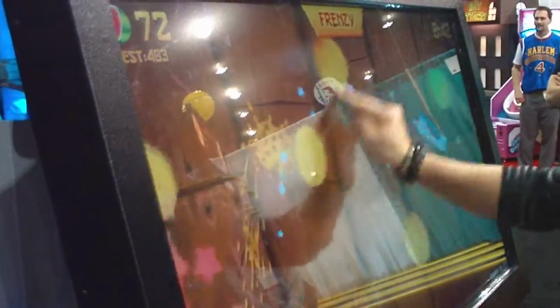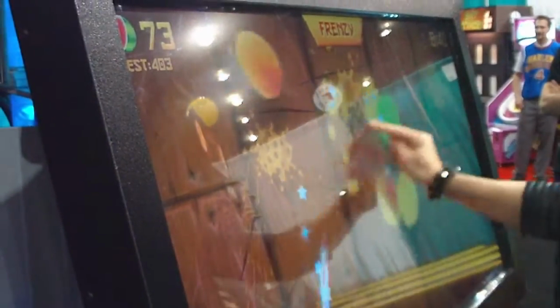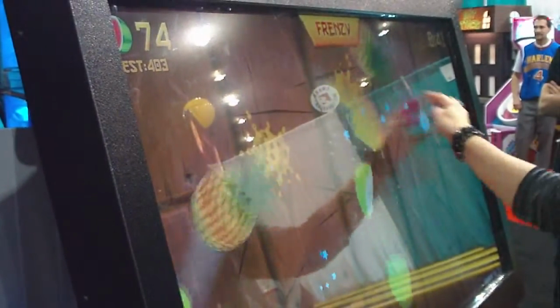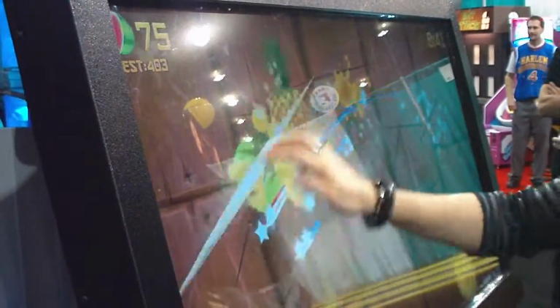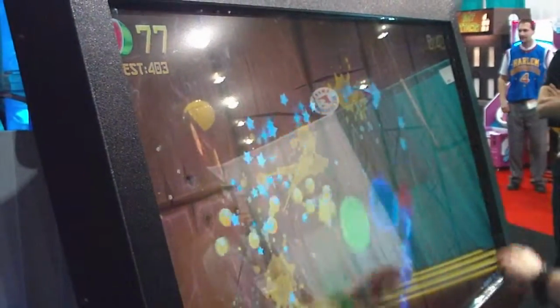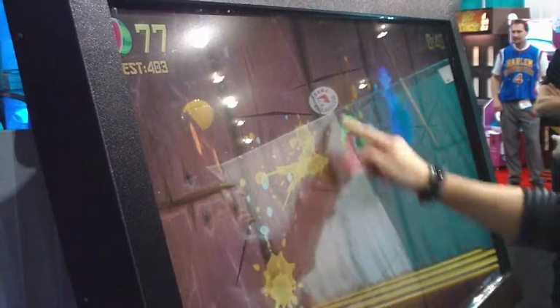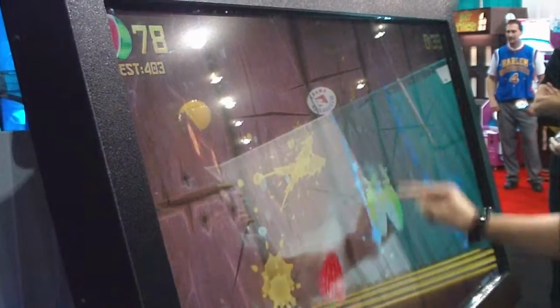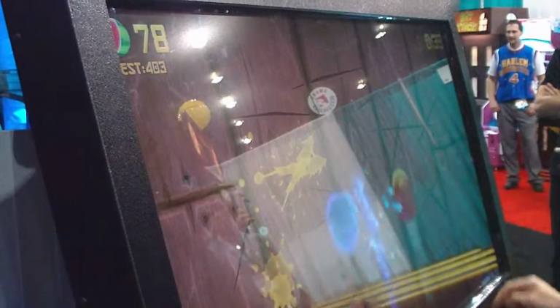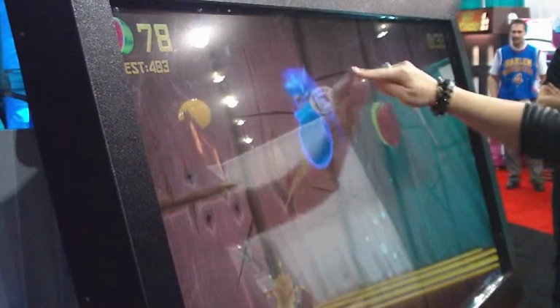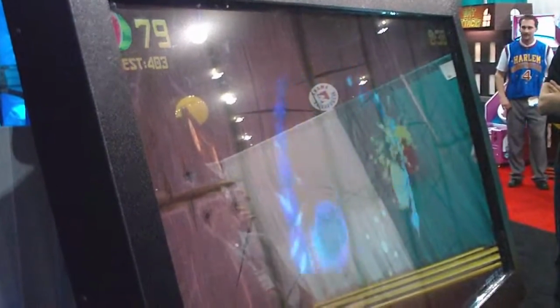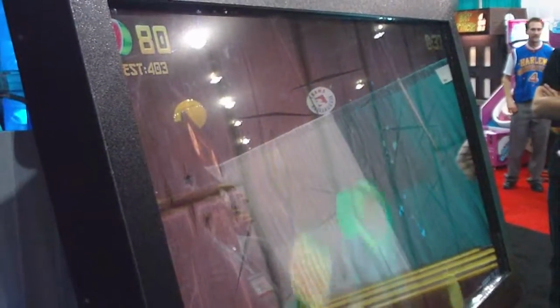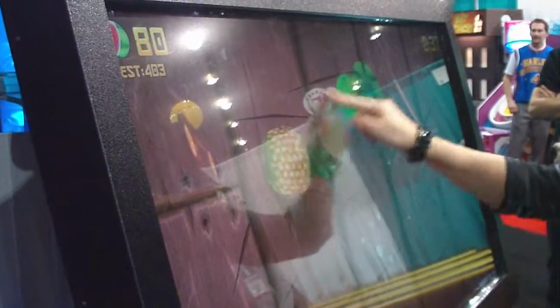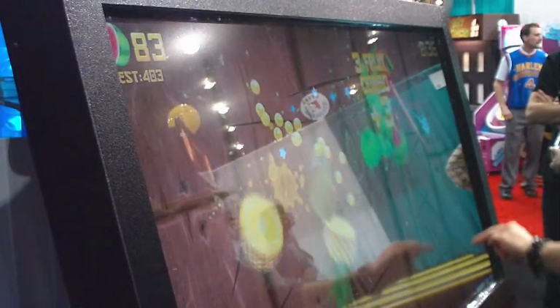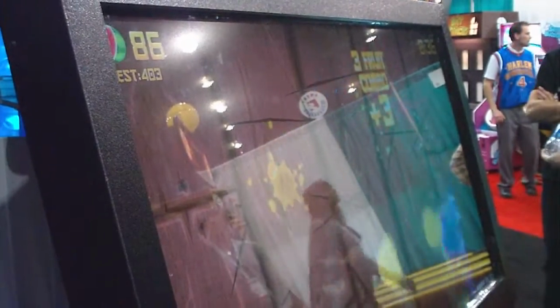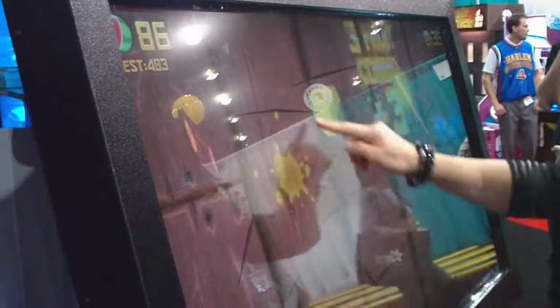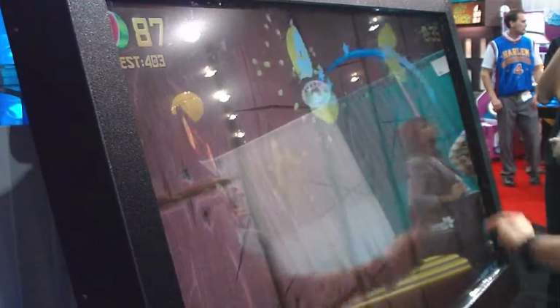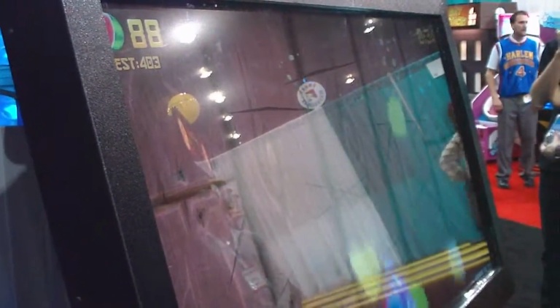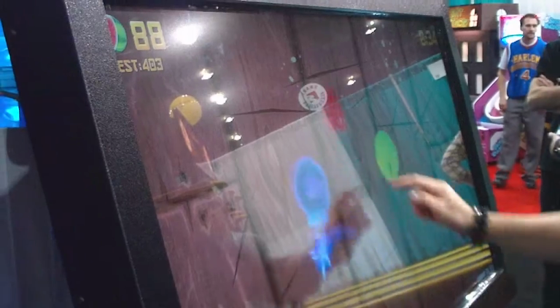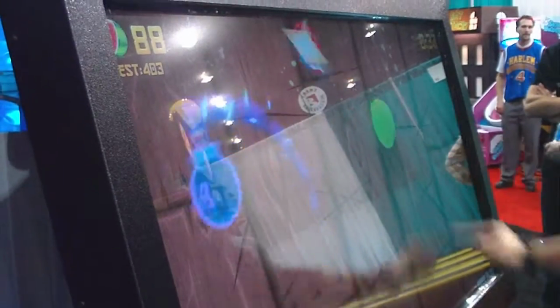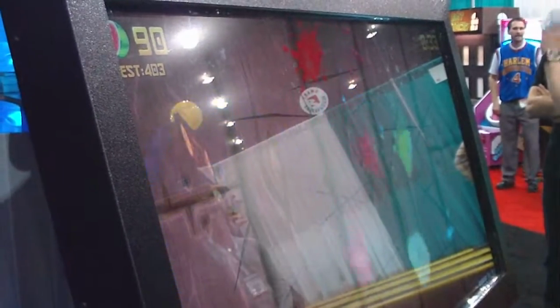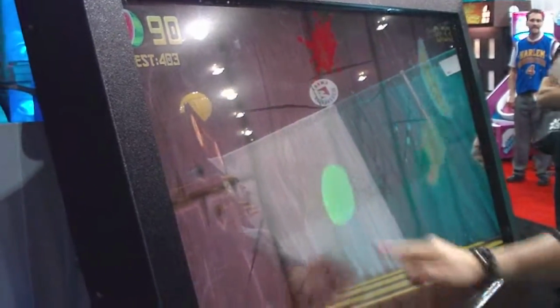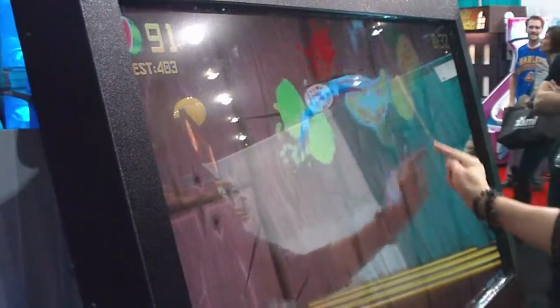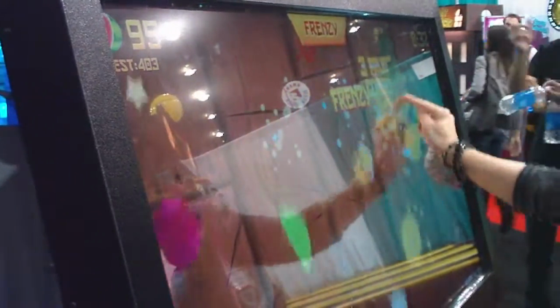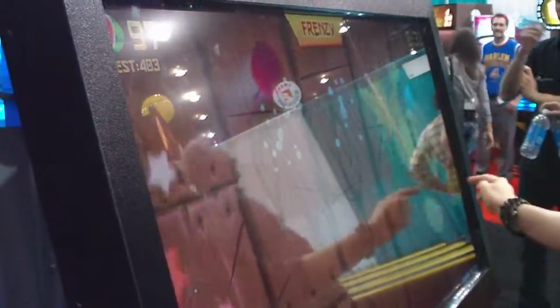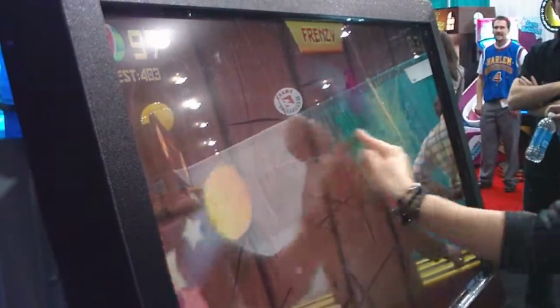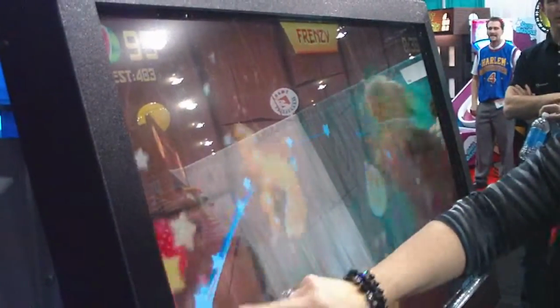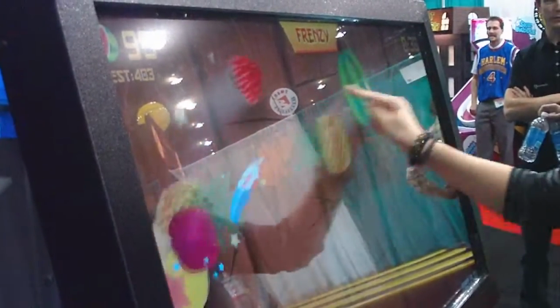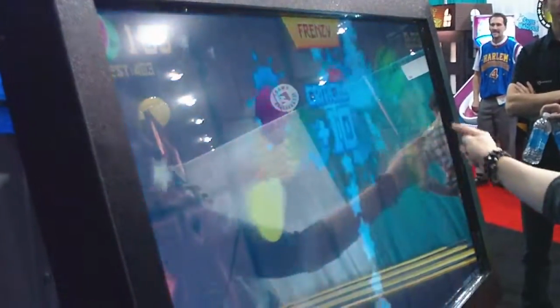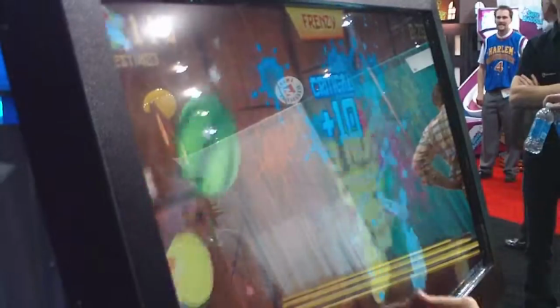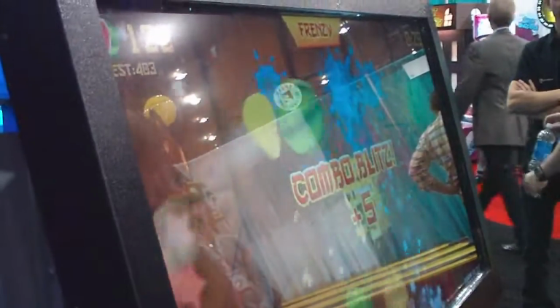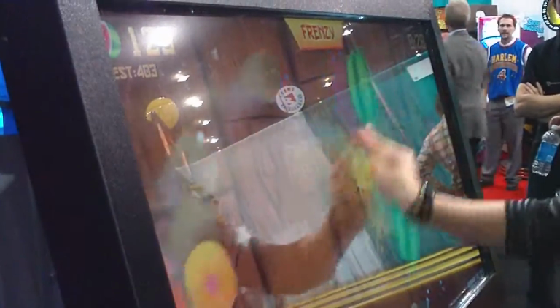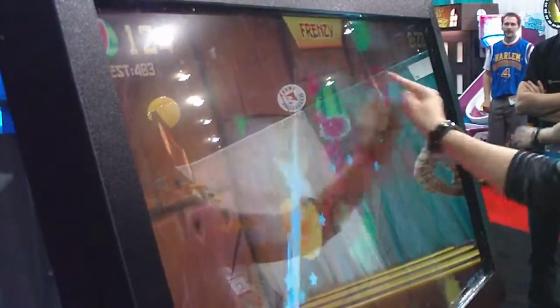So while they have other games in the lineup, at the moment they're really just pushing the Fruit Ninja FX. Fruit Ninja has all the name recognition as well — it's a very easy game to get into.